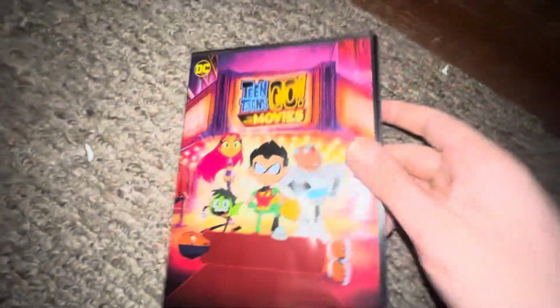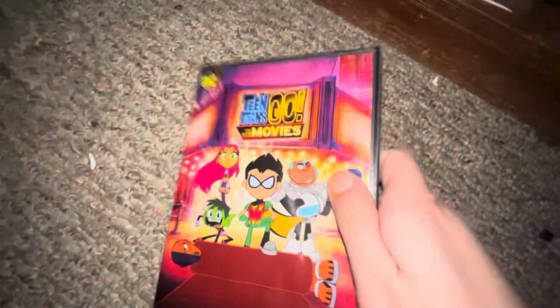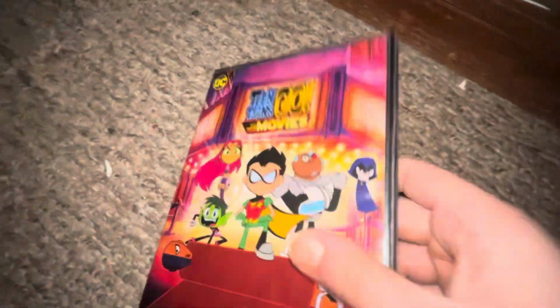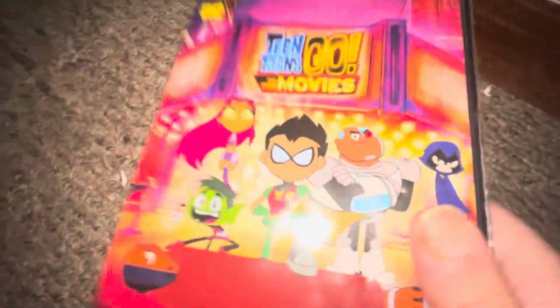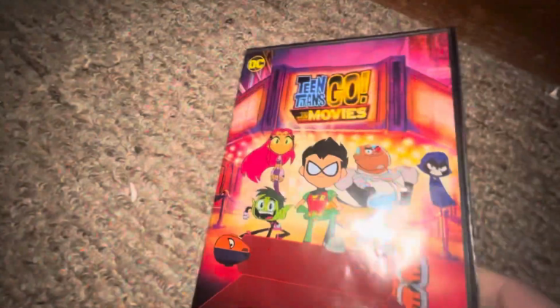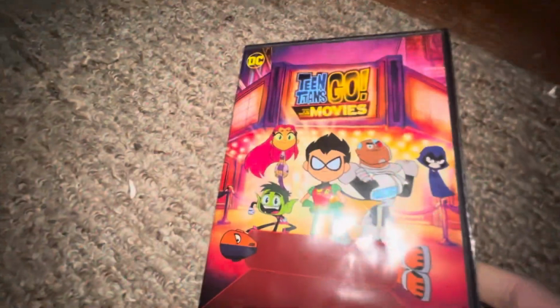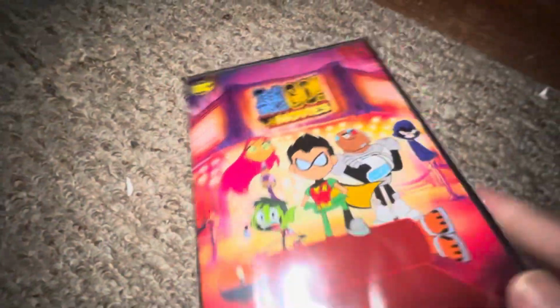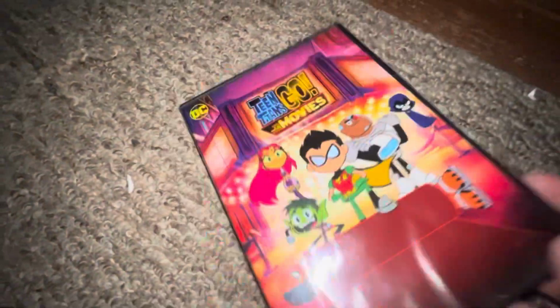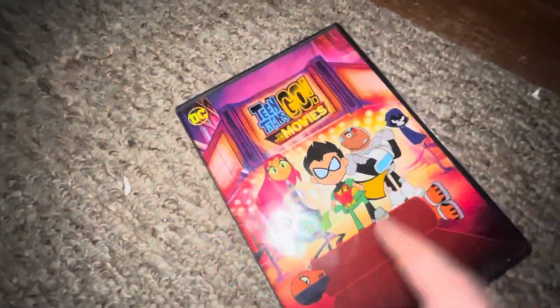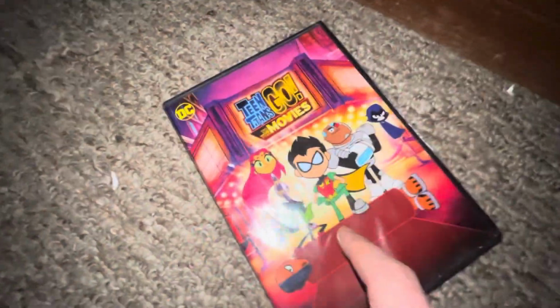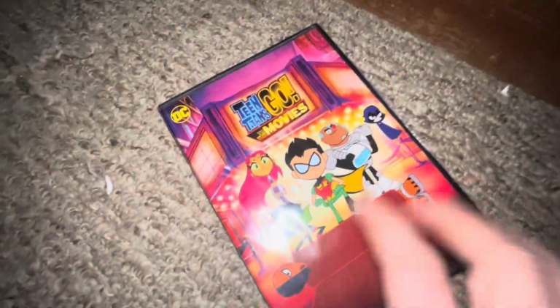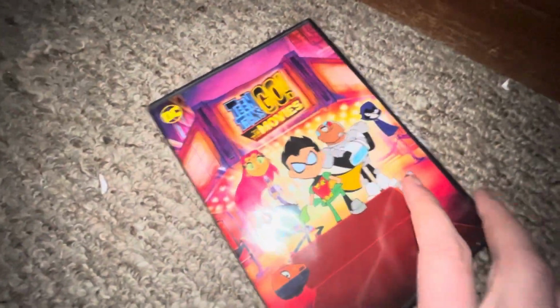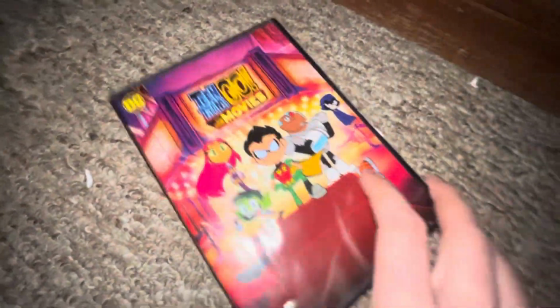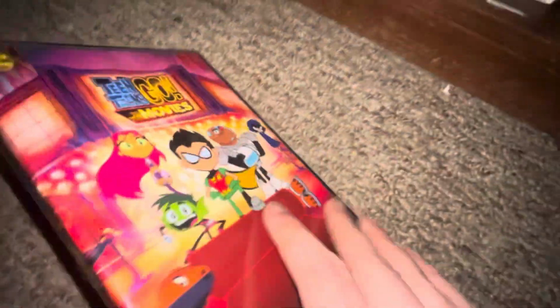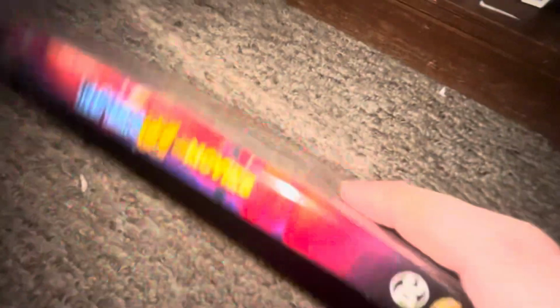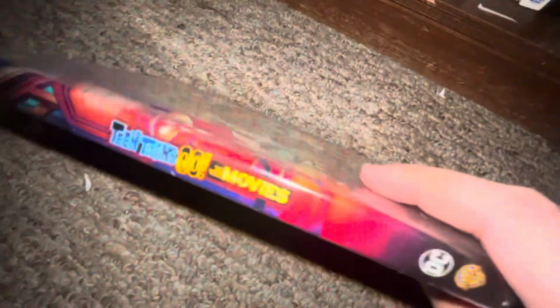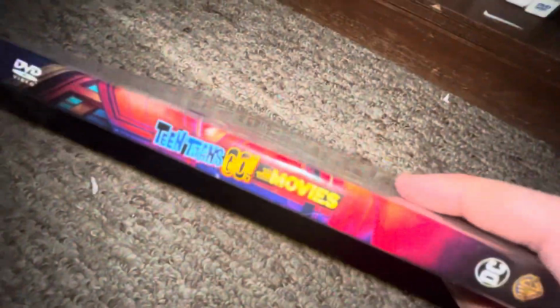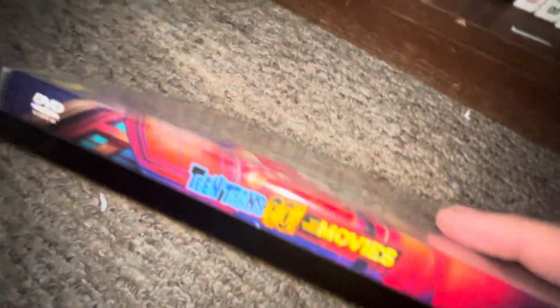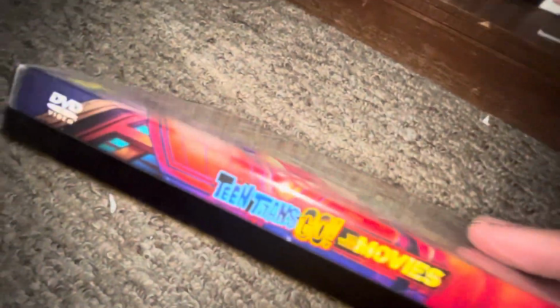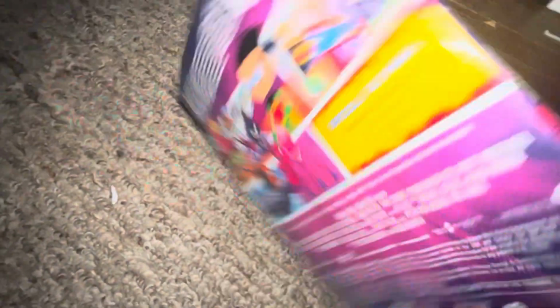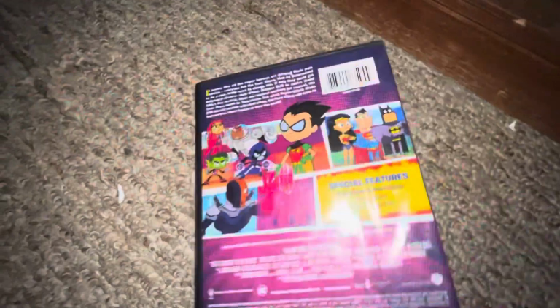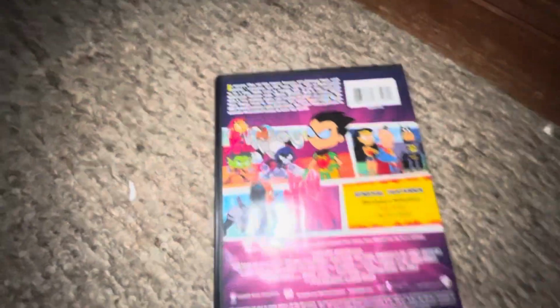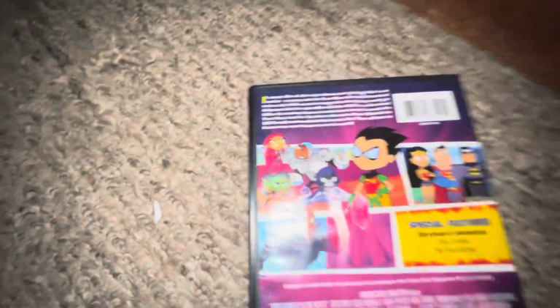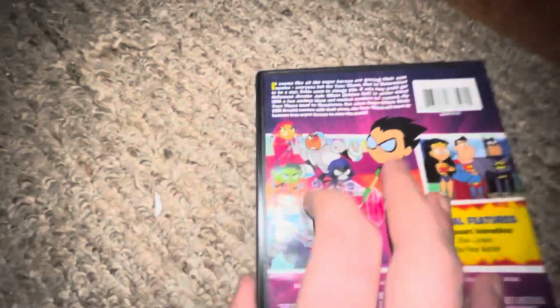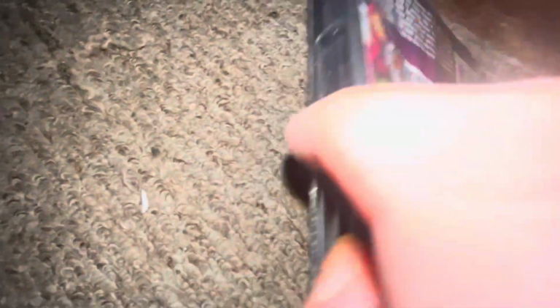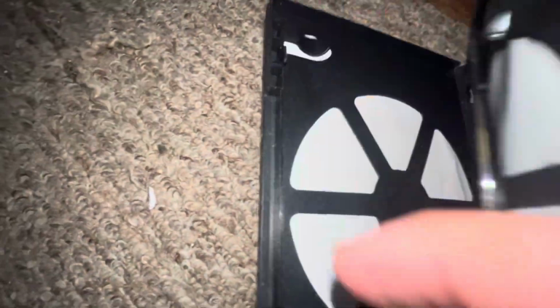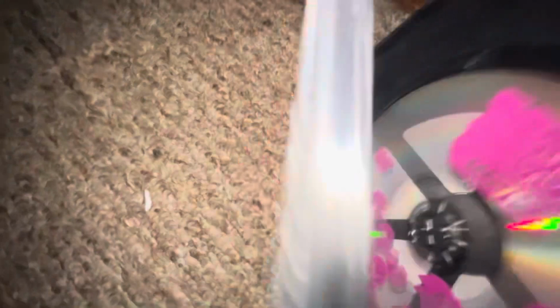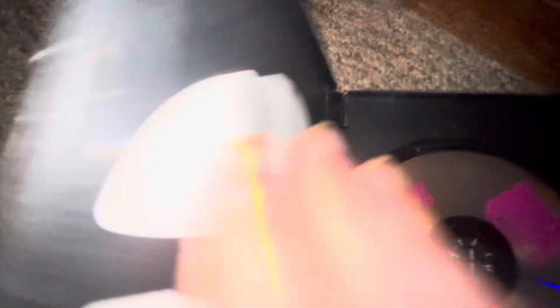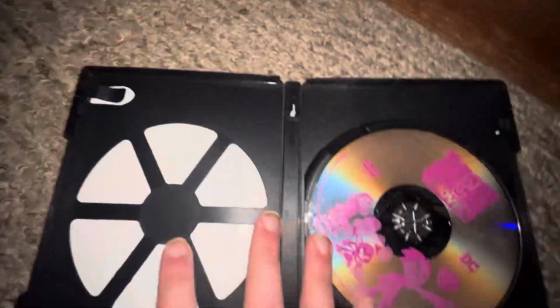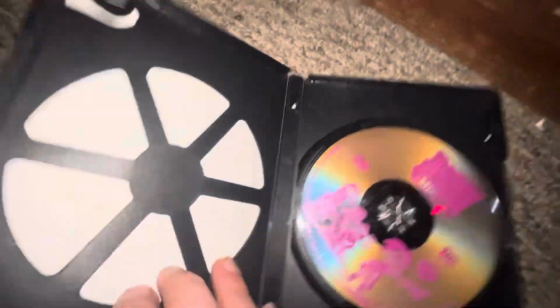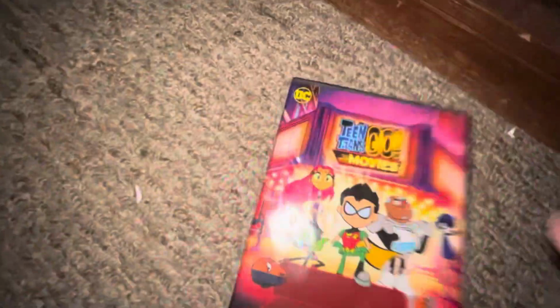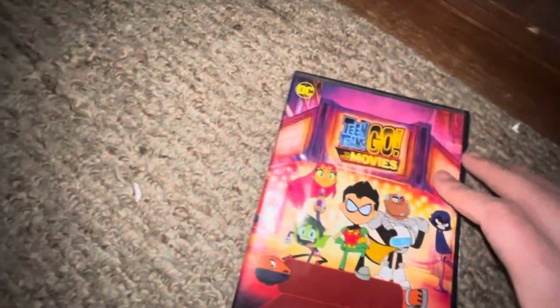Up next I got Teen Titans Go: The Movie — front, you can watch this on Netflix, spine, back, and the DVD.